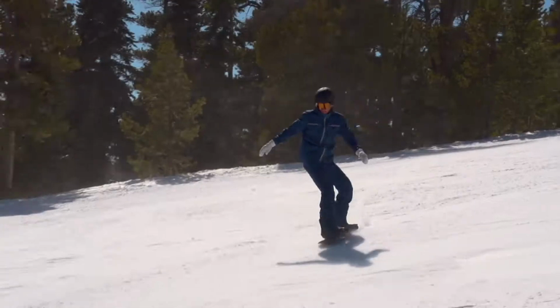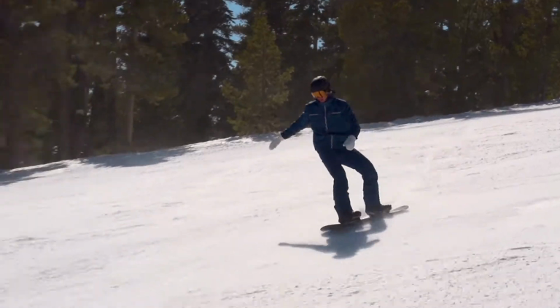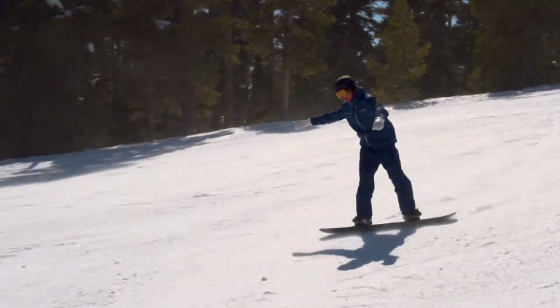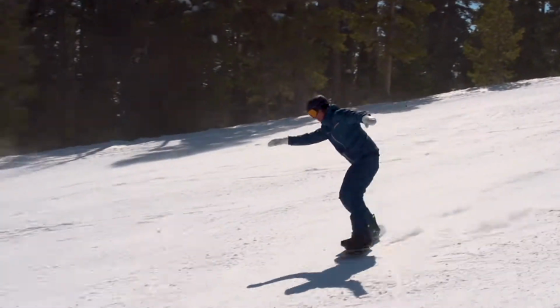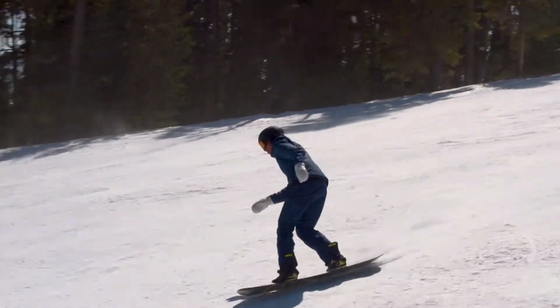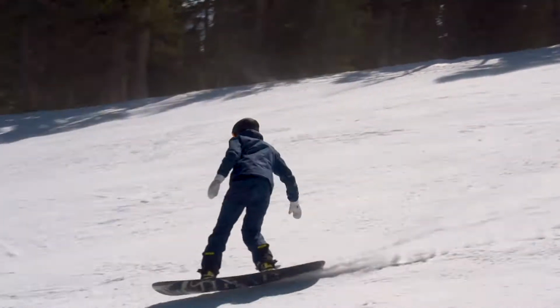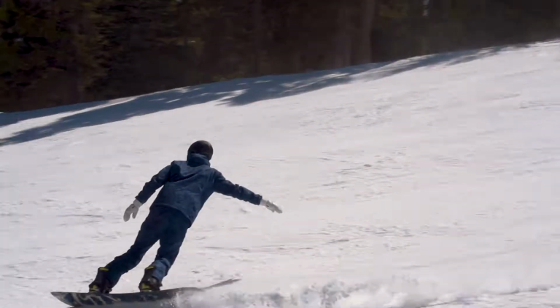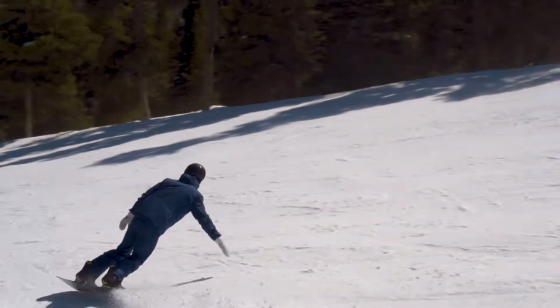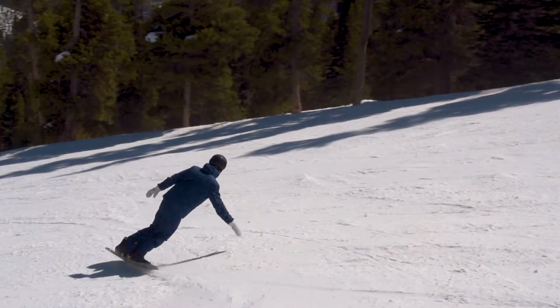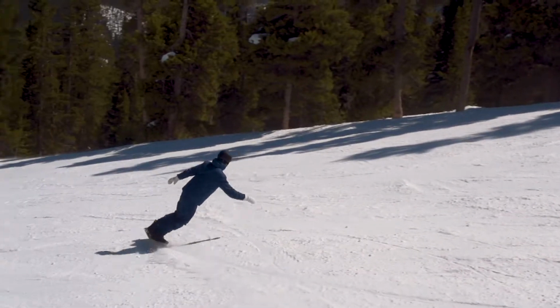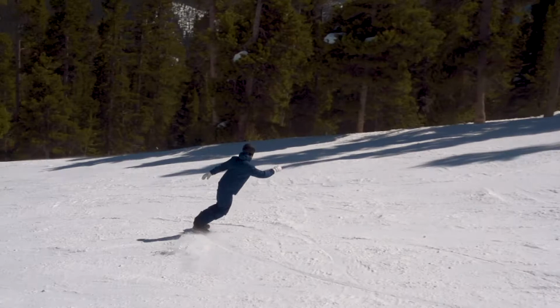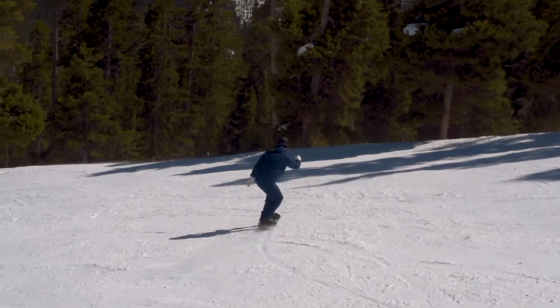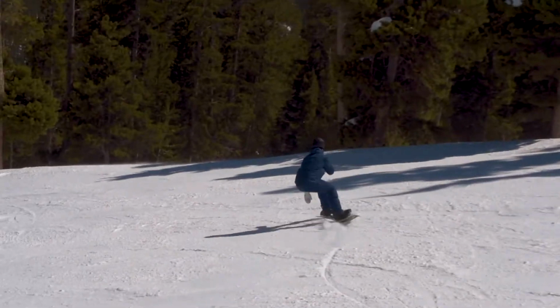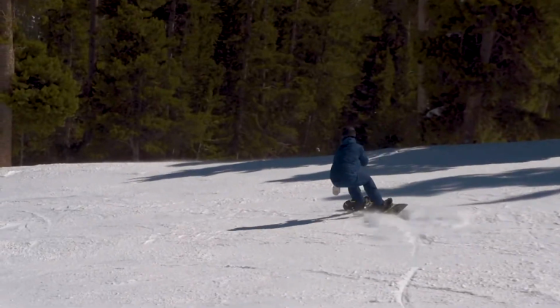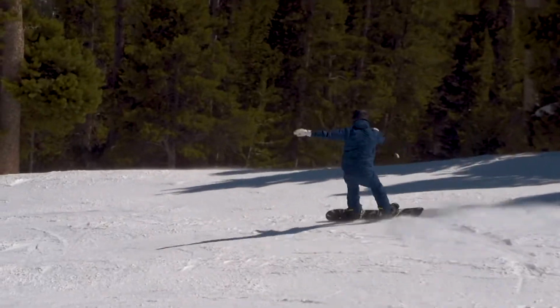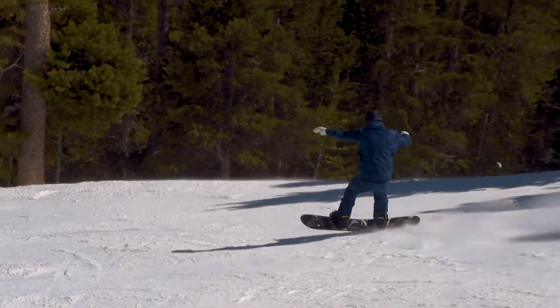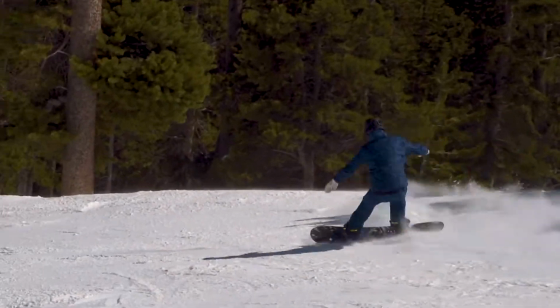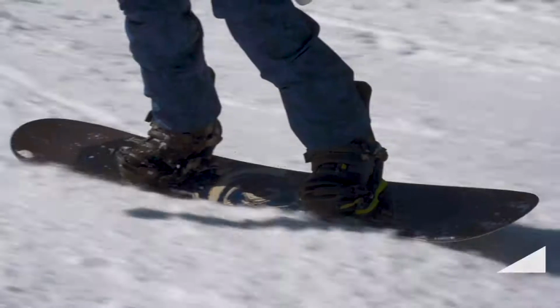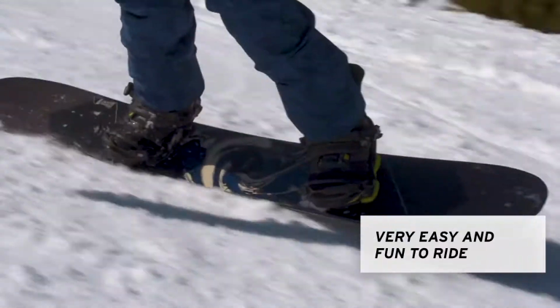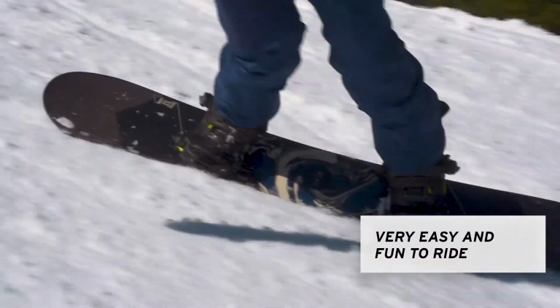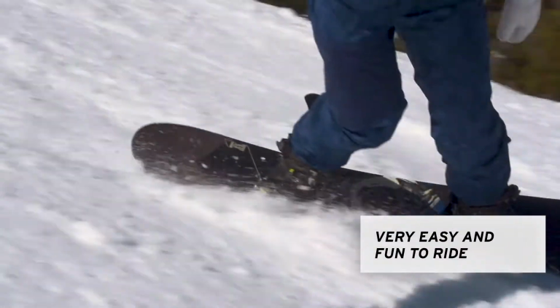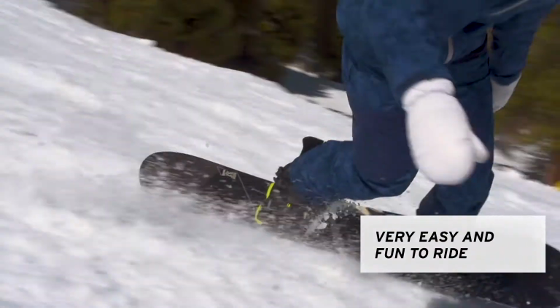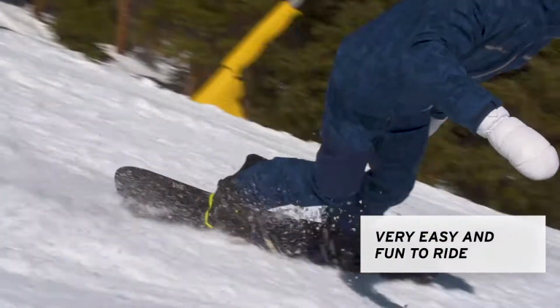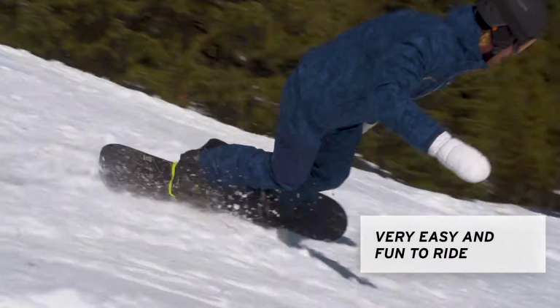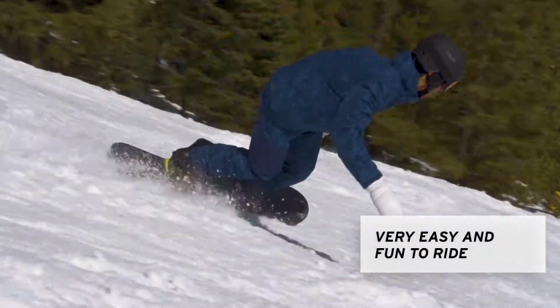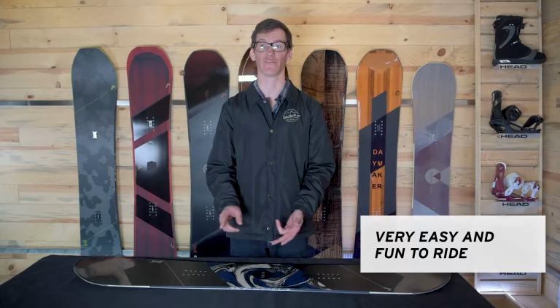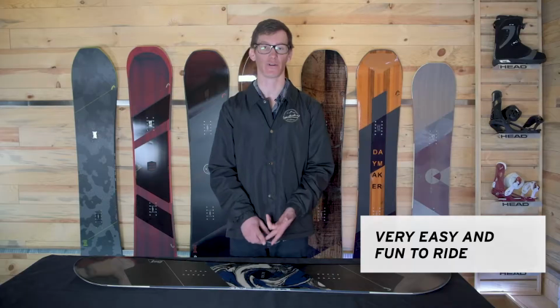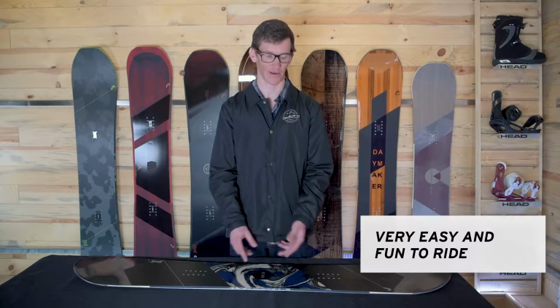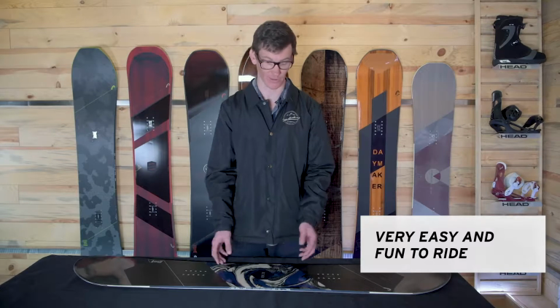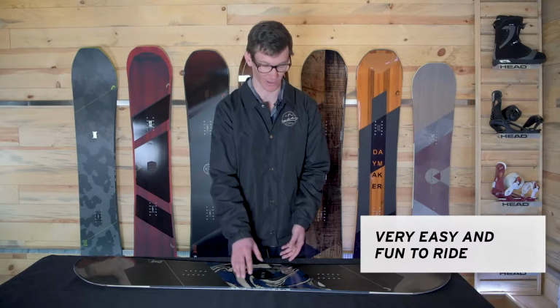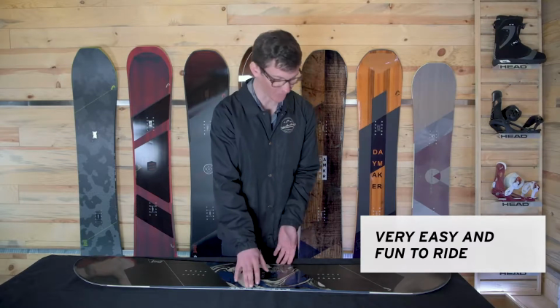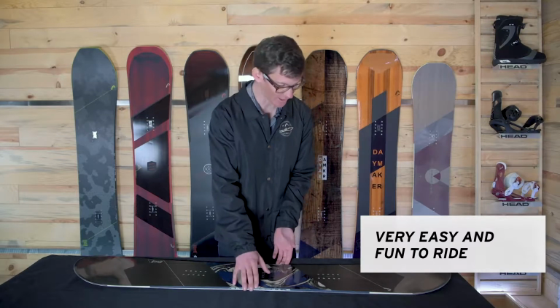It's also great for intermediates because it's really fun in the park. It's great for jibbing, great for spinning off jumps. Just an all around really good board. It's really easy to ride and really fun to ride.